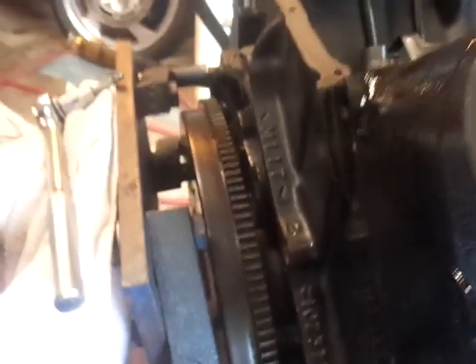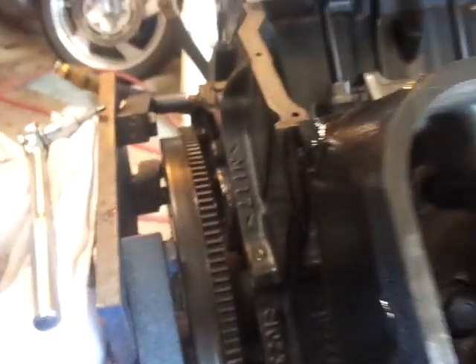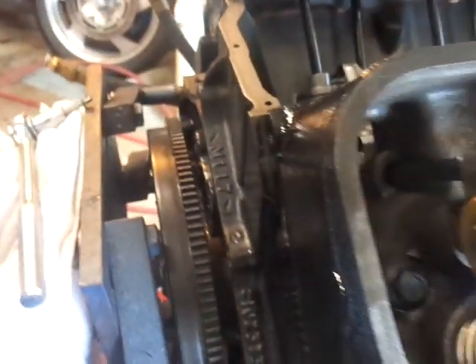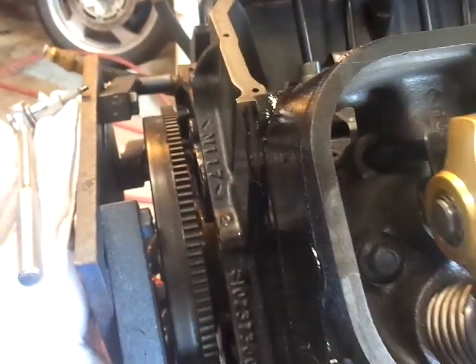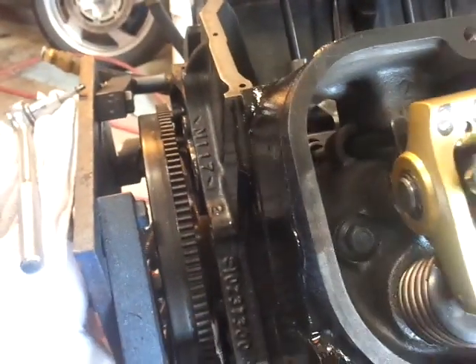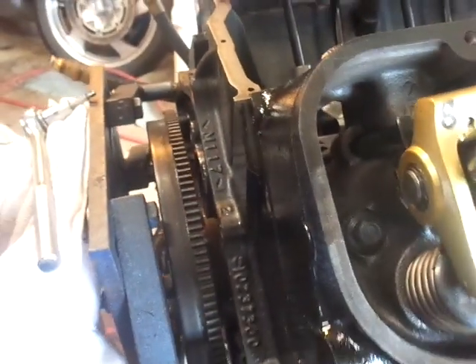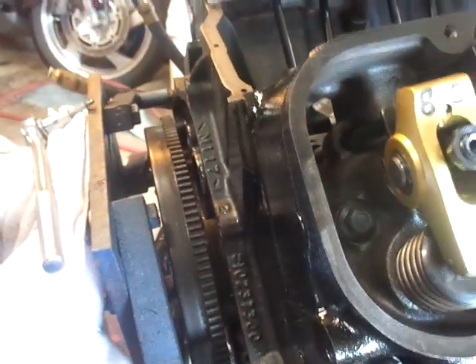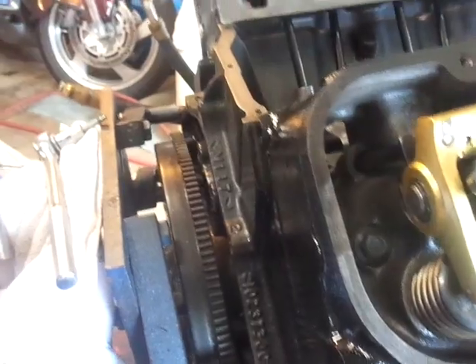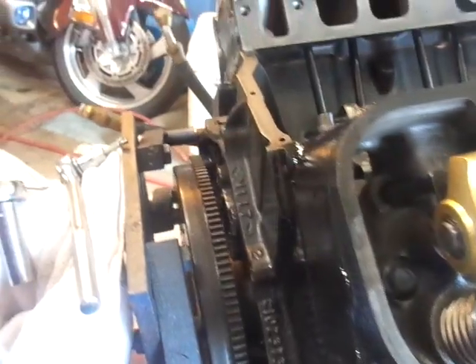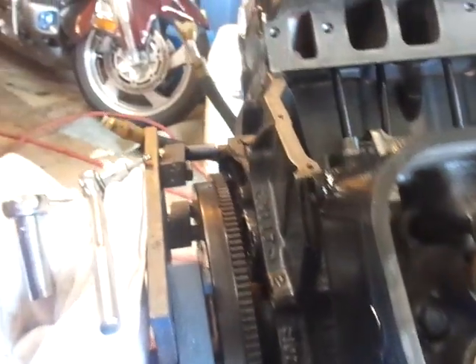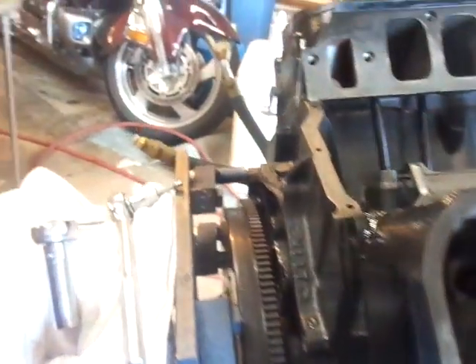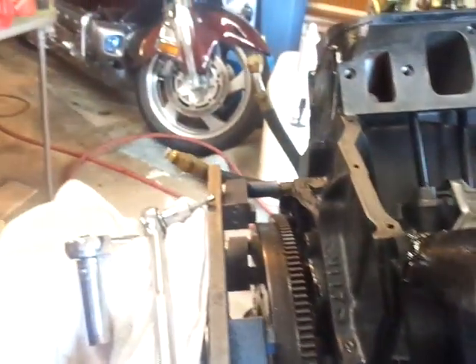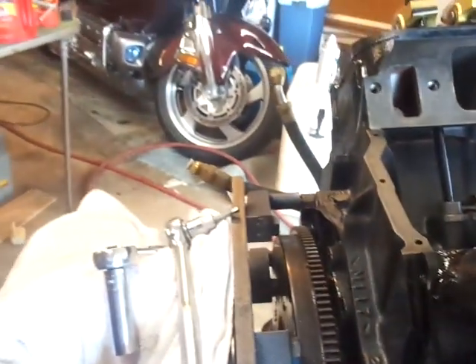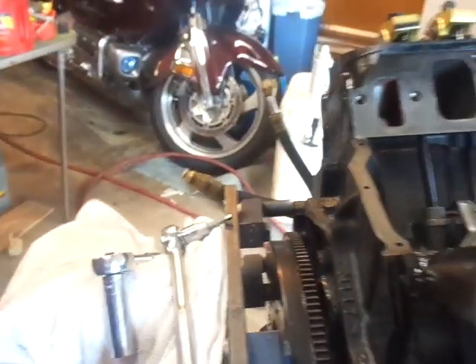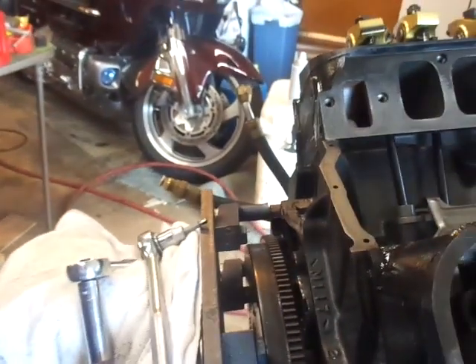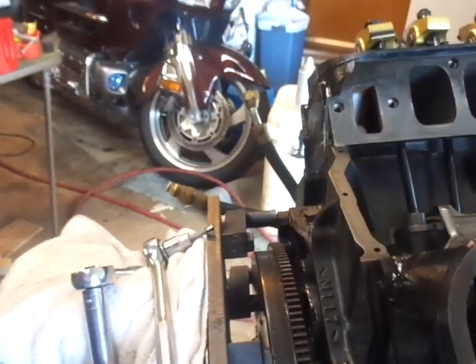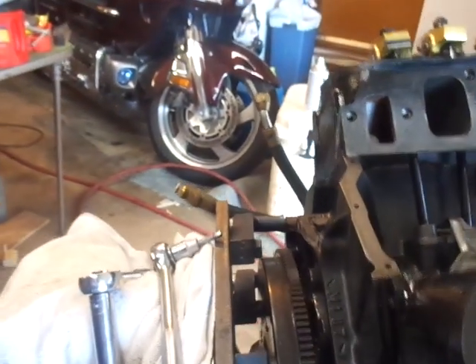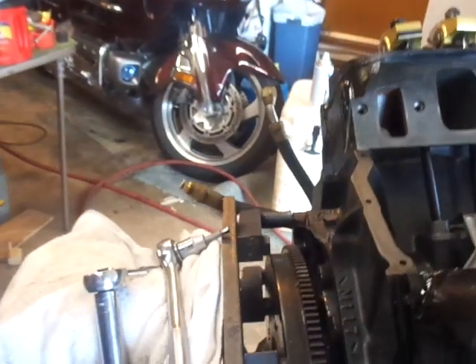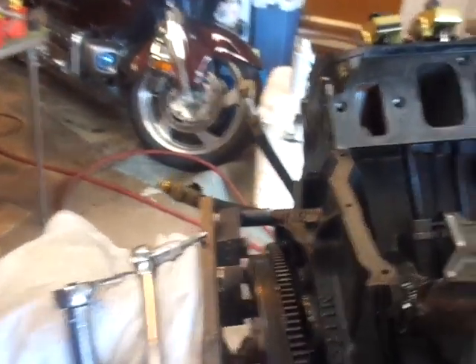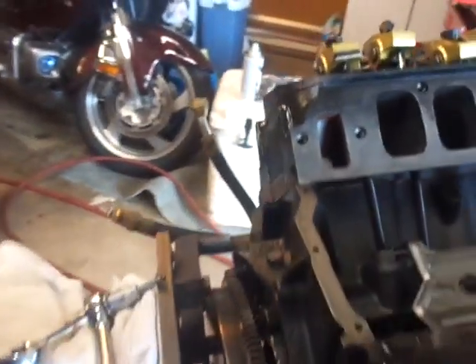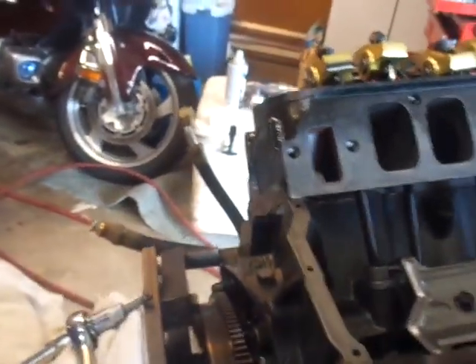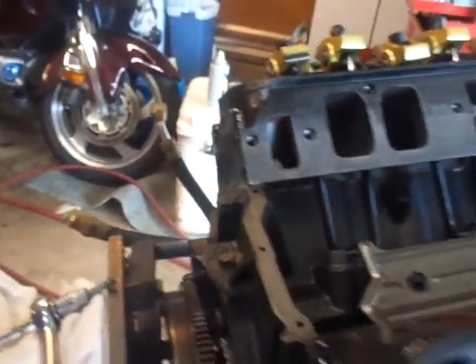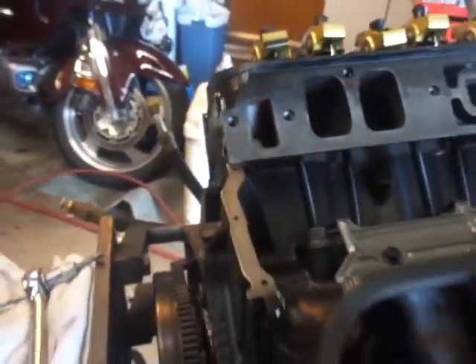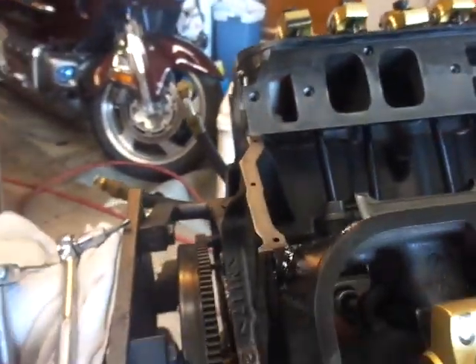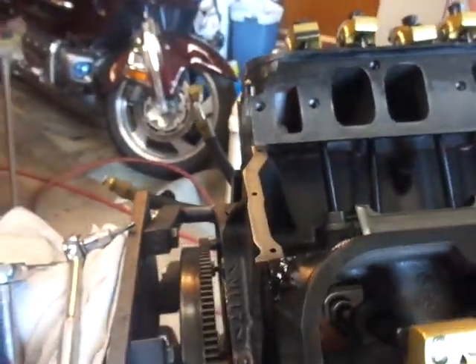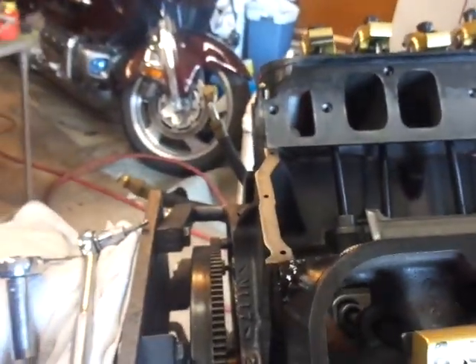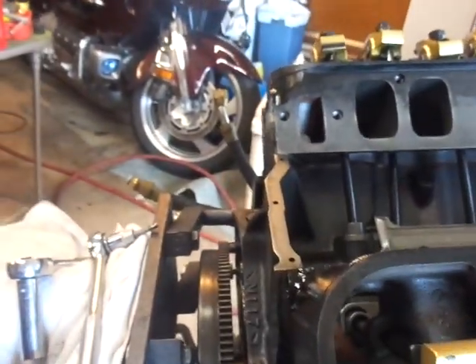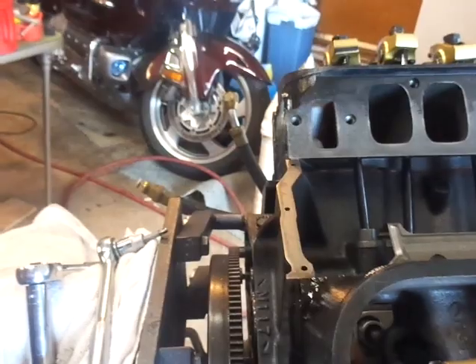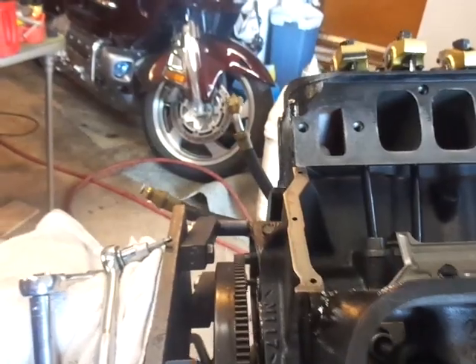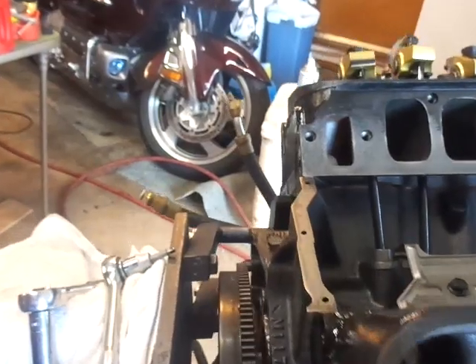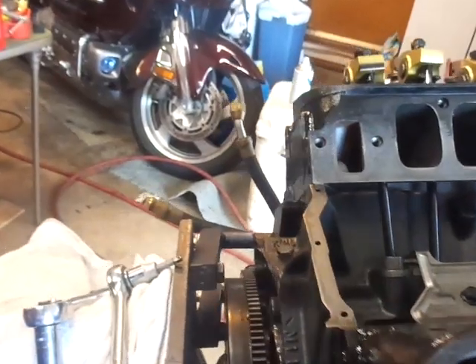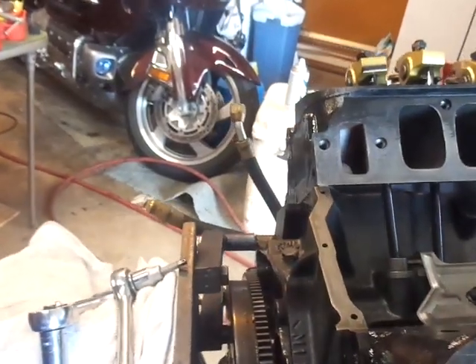Anyway, I got the motor turned over, and I can adjust the other four intakes and four exhausts and be done.